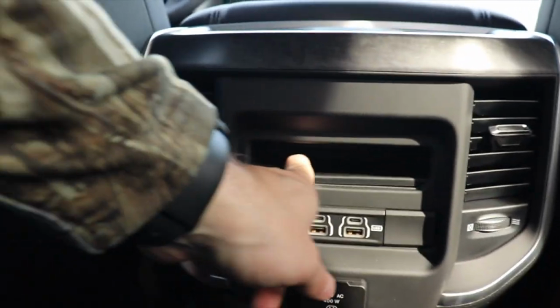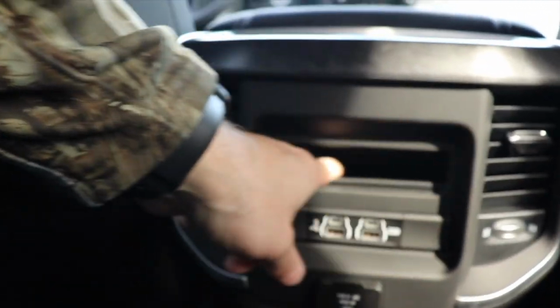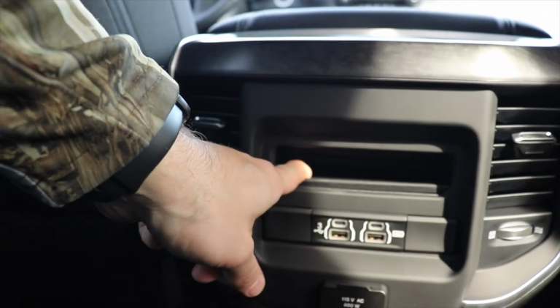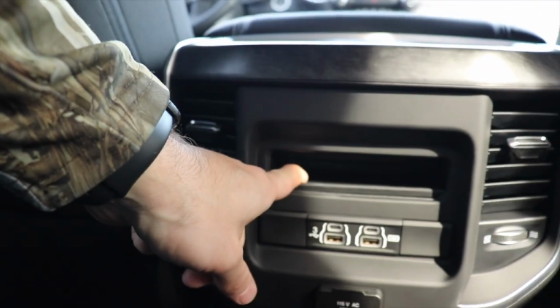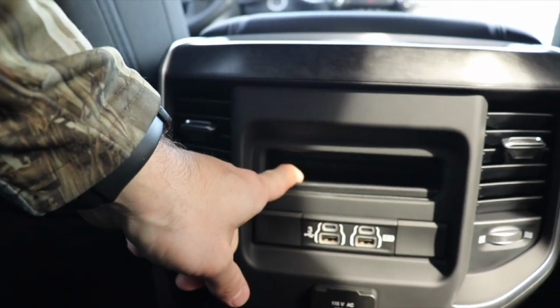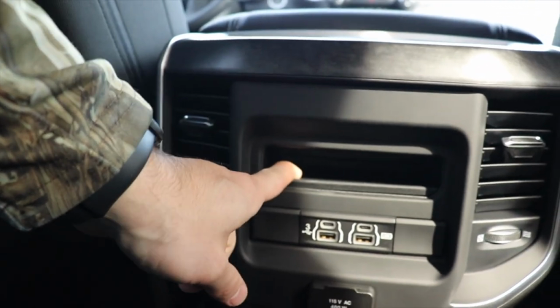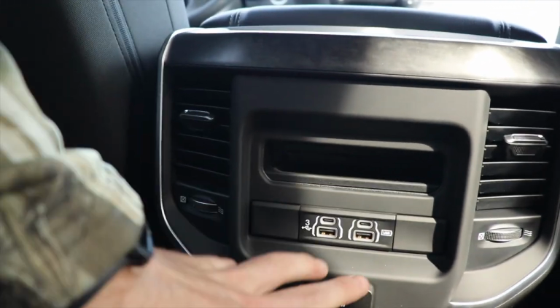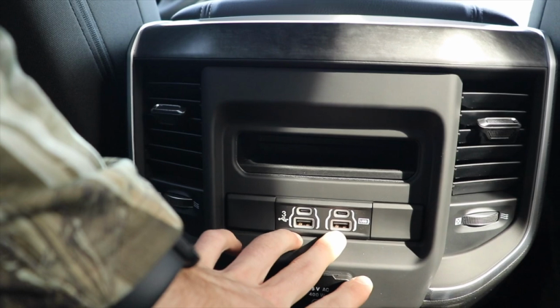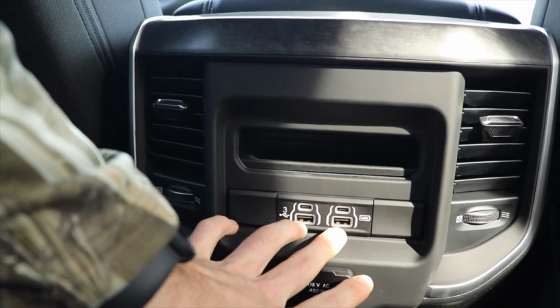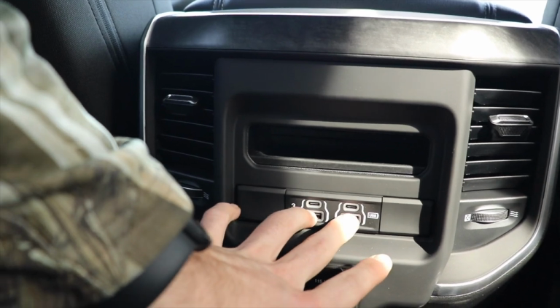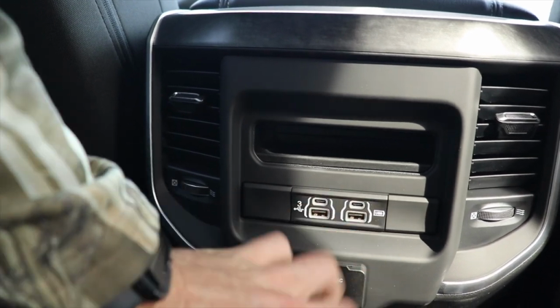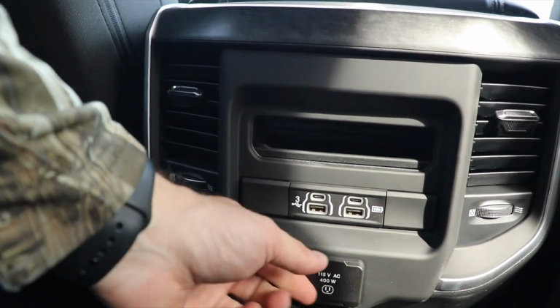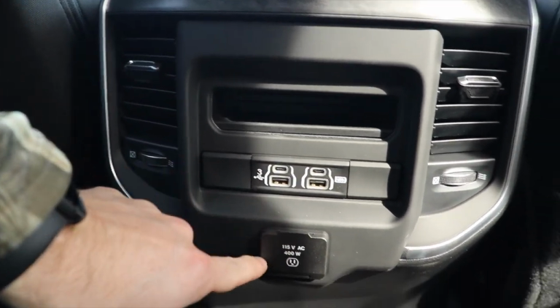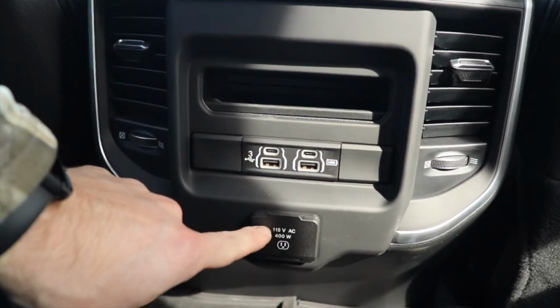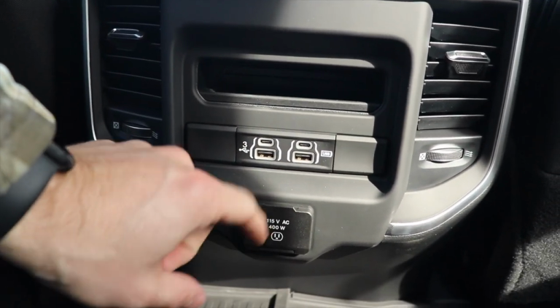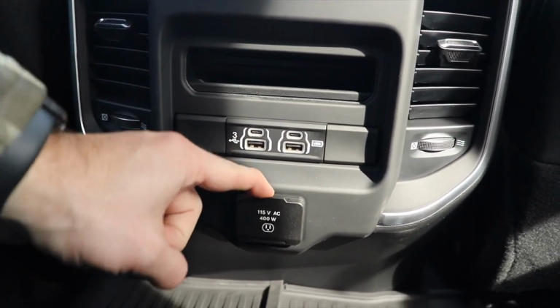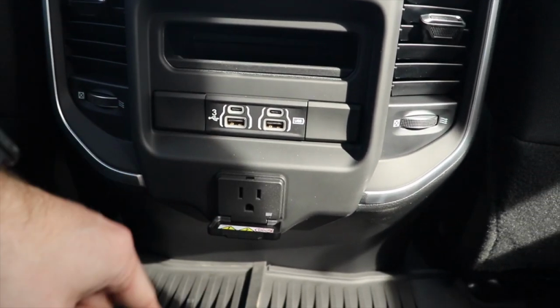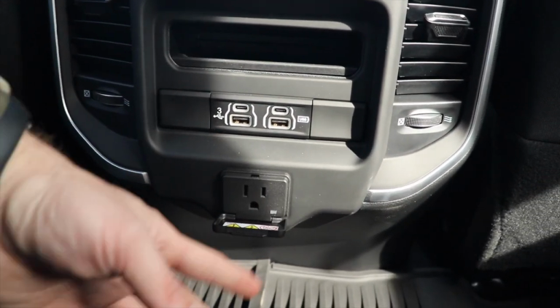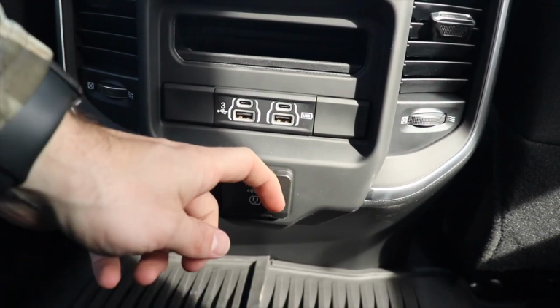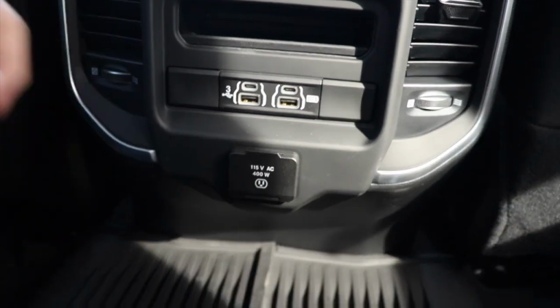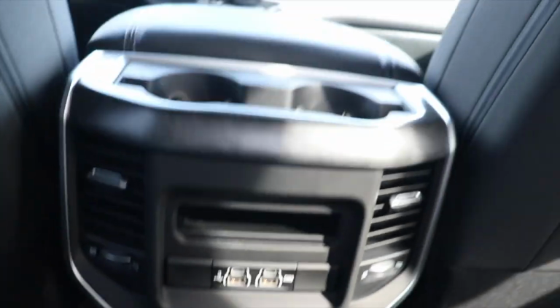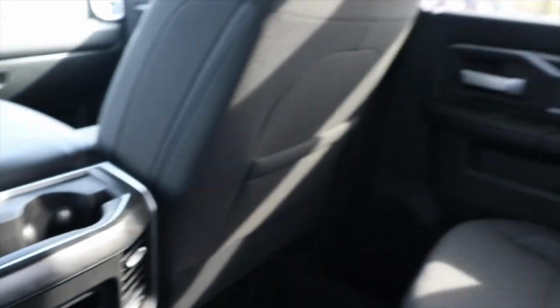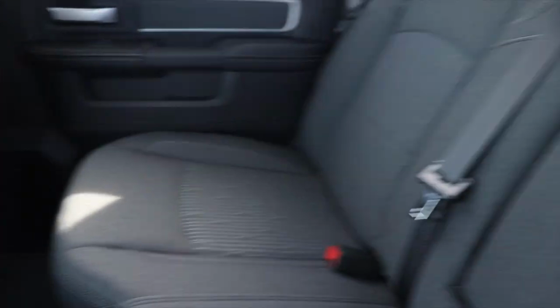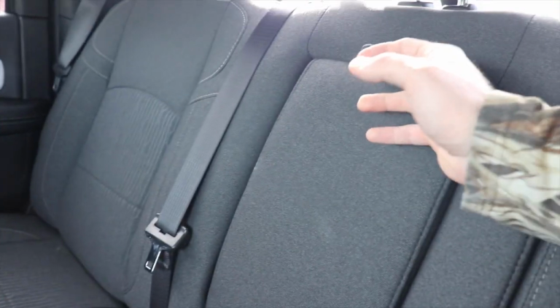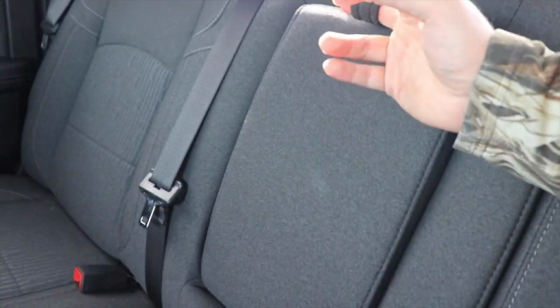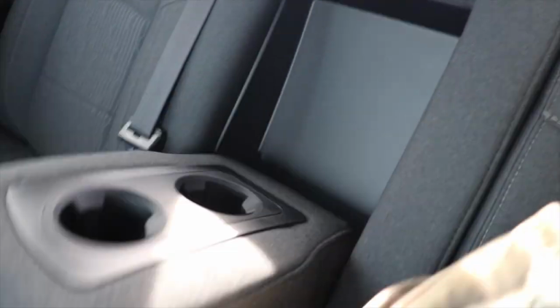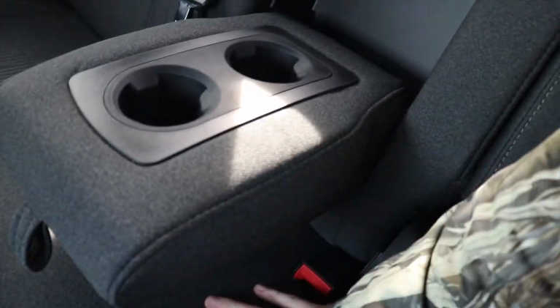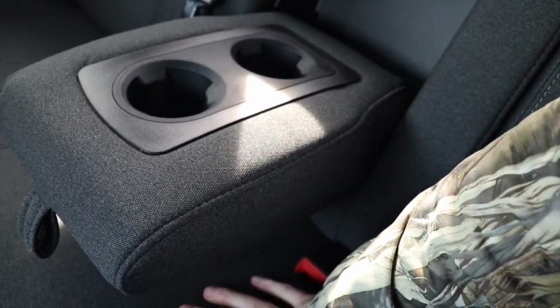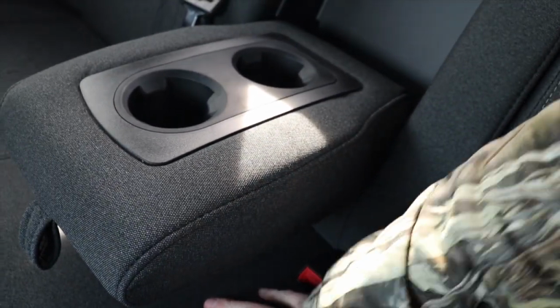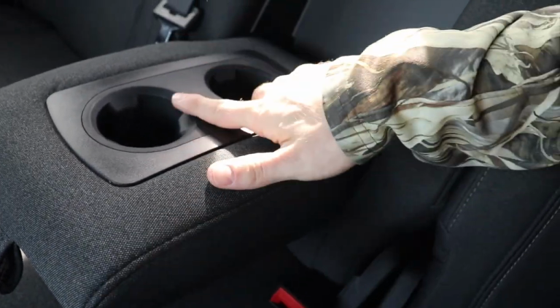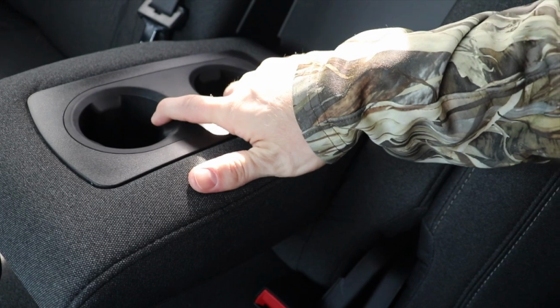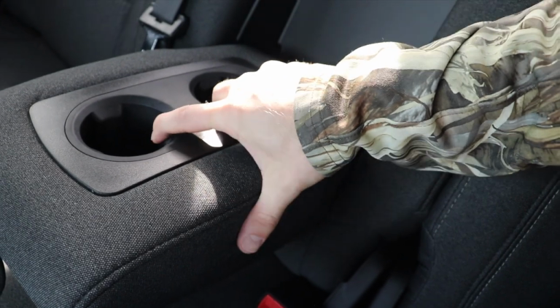Right here you've got a storage compartment. Two USBs, two USB-Cs, and a 115-volt 400-watt power outlet right there. This center armrest folds down giving you access to two cup holders.